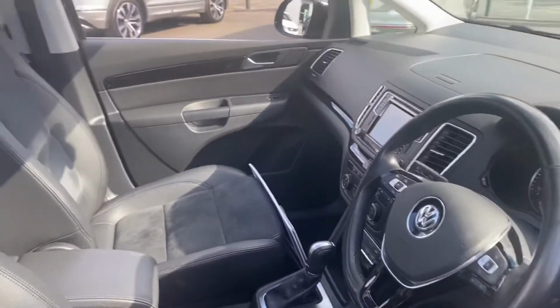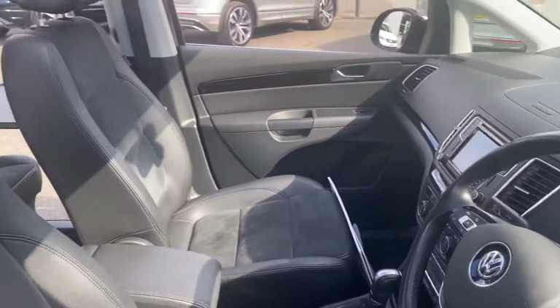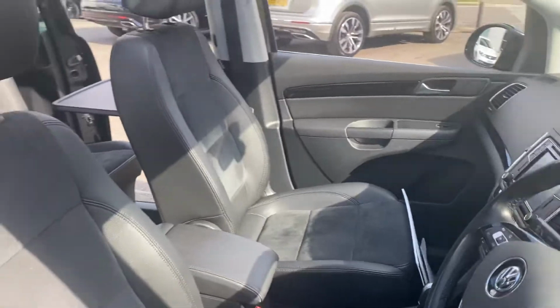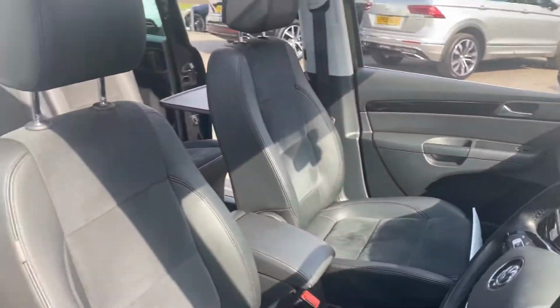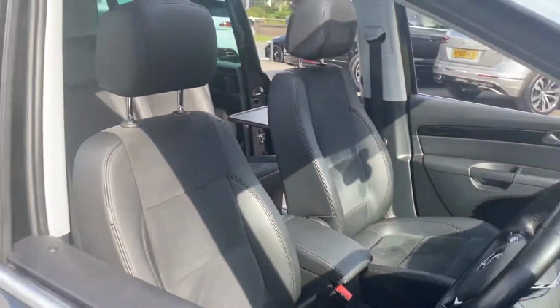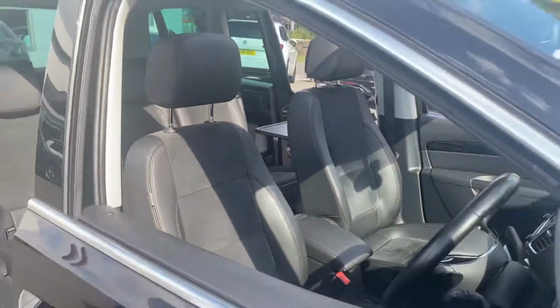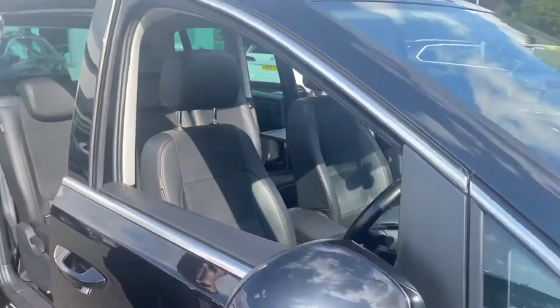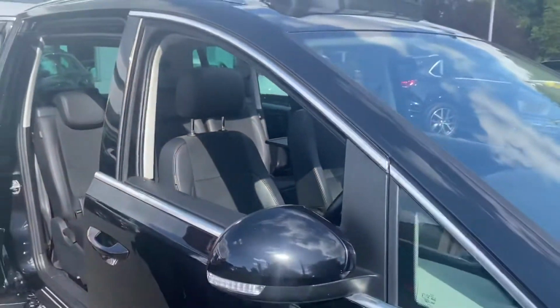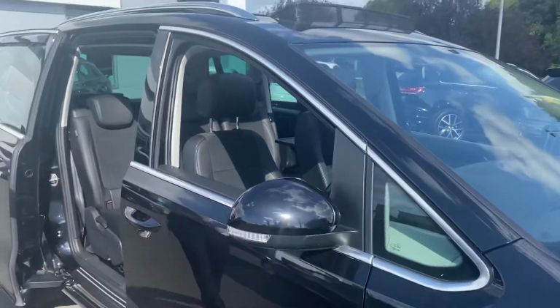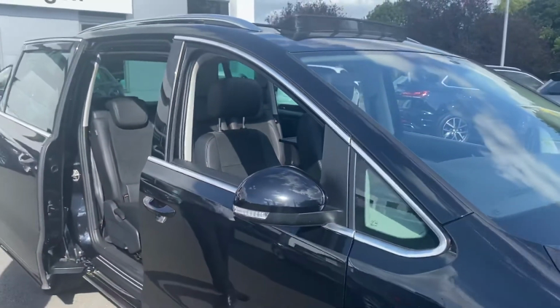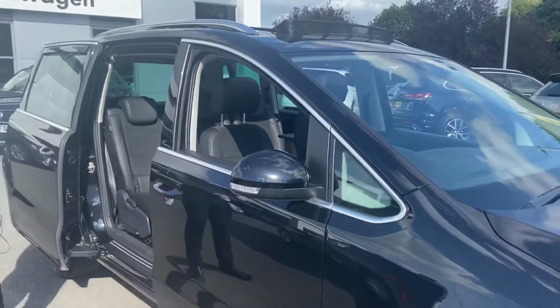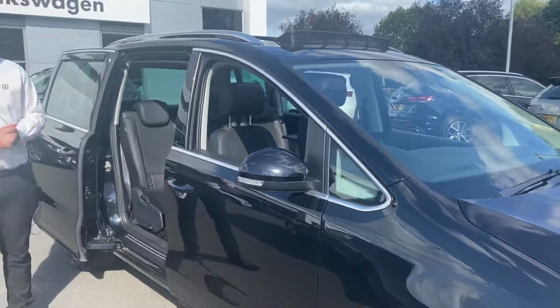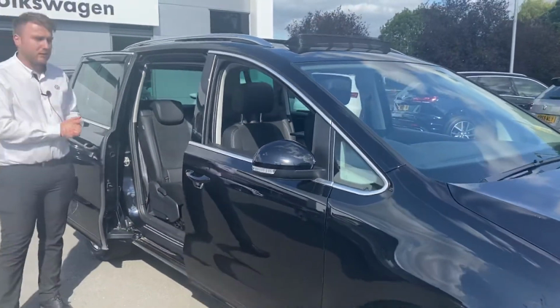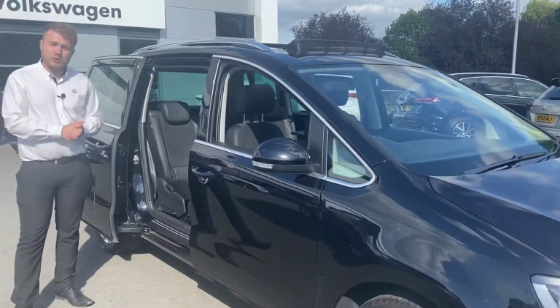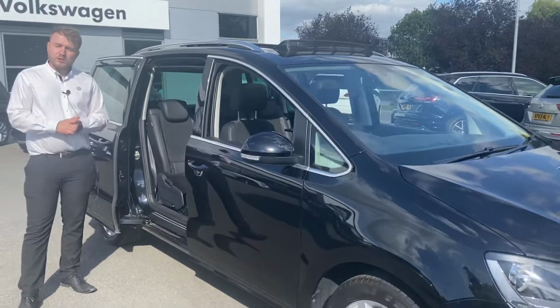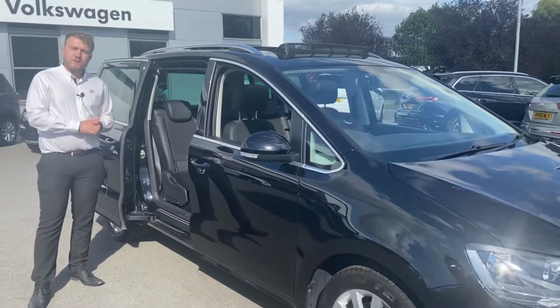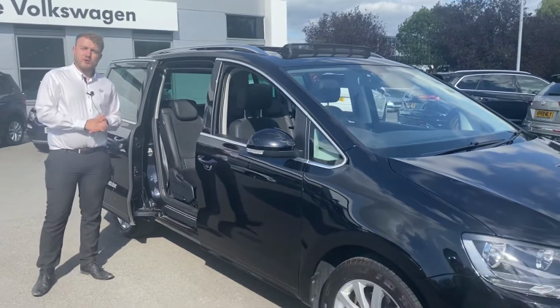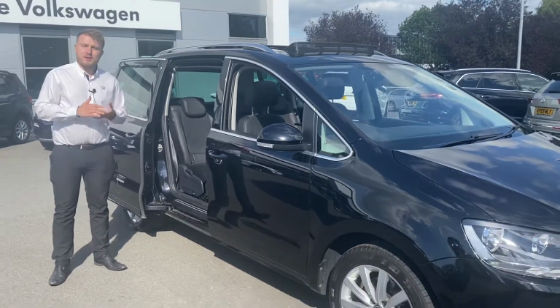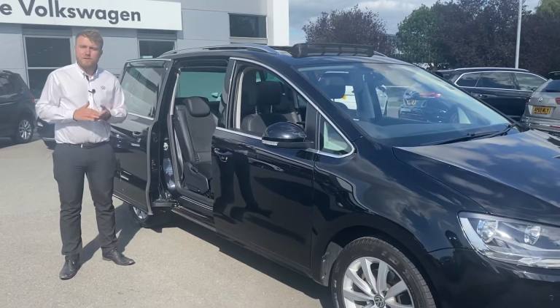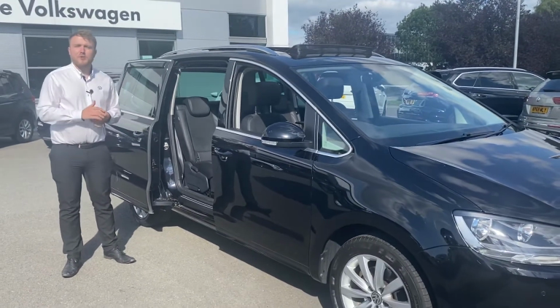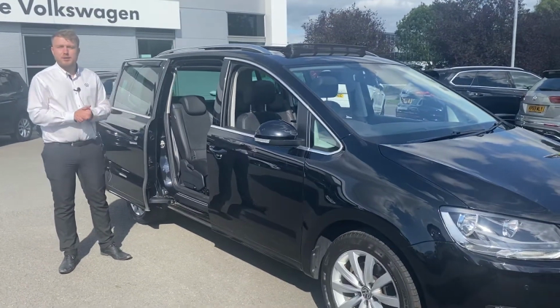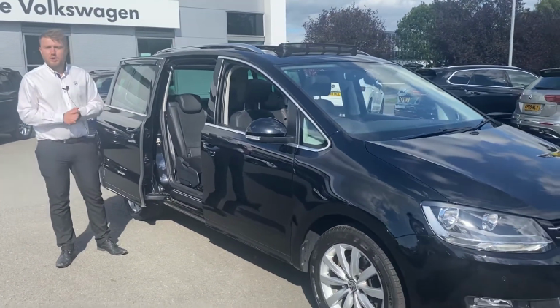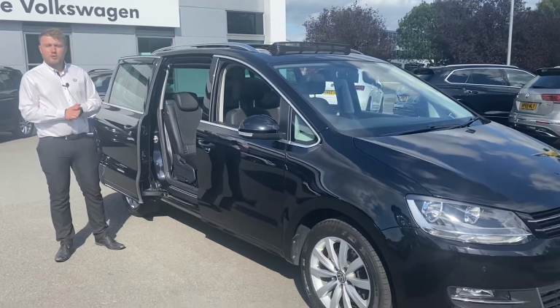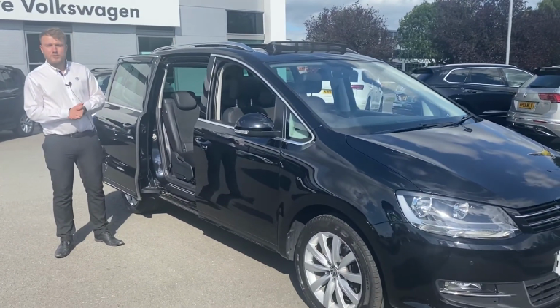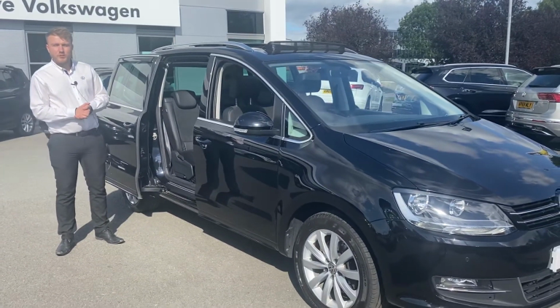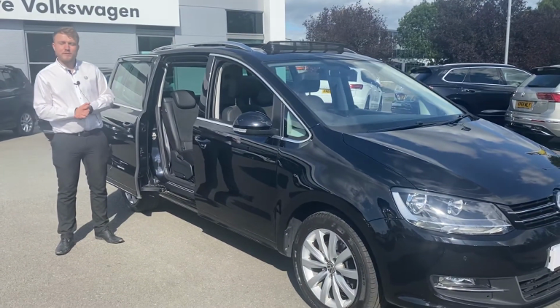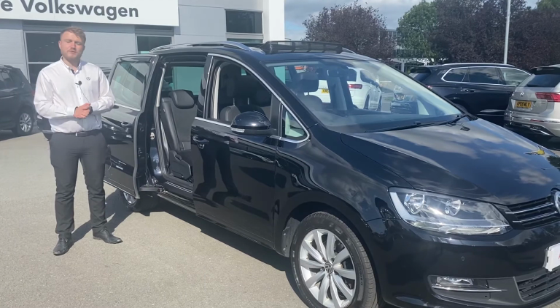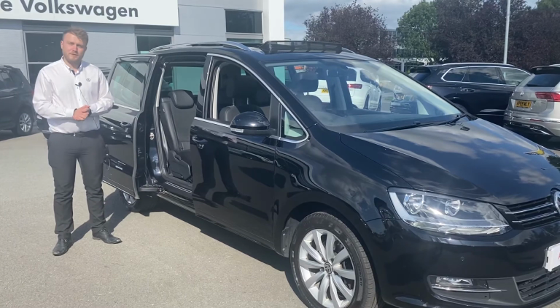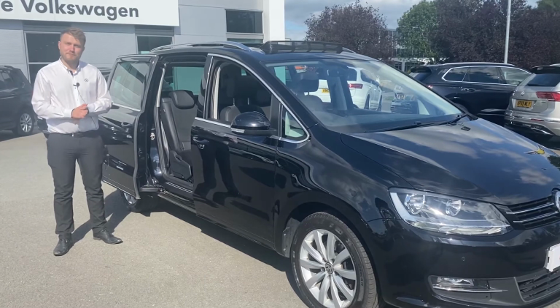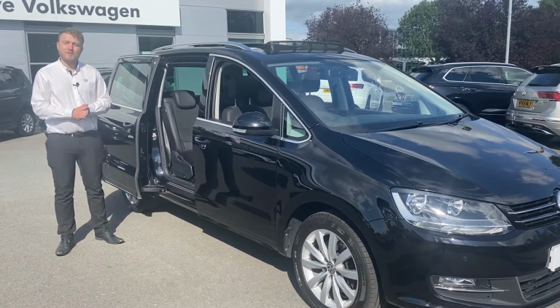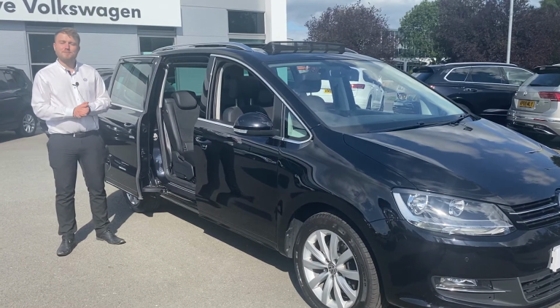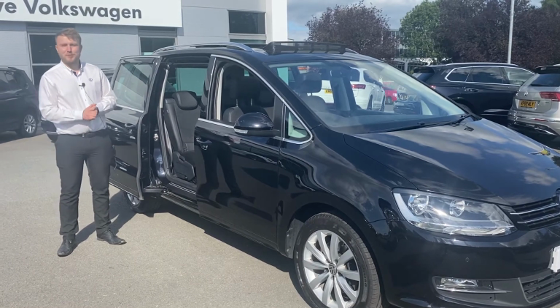If there is anything at all you'd like to know about the car, or if you'd like to test drive, do feel free to get in touch with myself. My name's Greg DiBolo, I'm on 01270 537000. Thanks, bye bye.